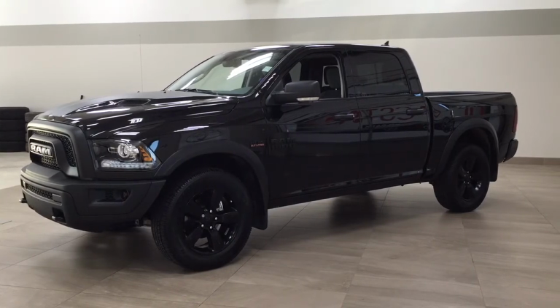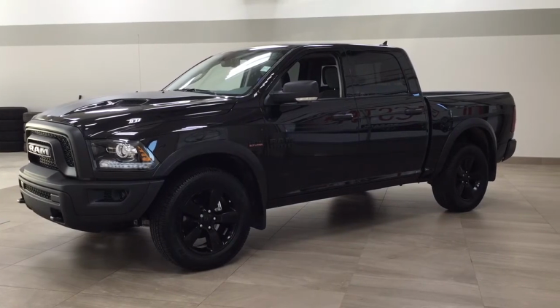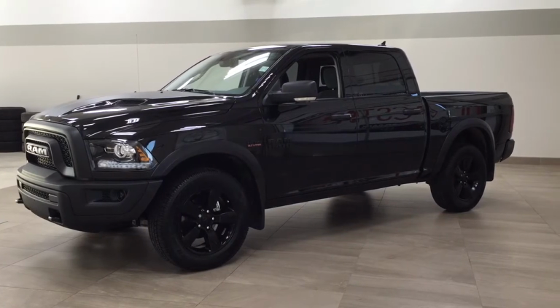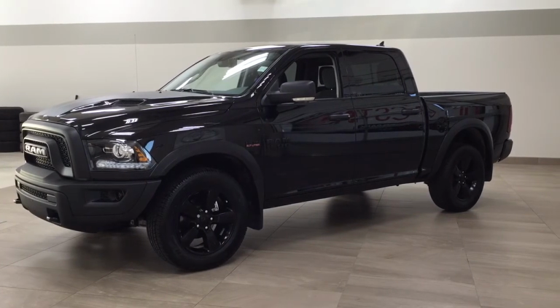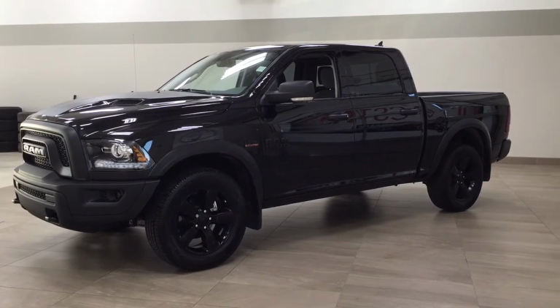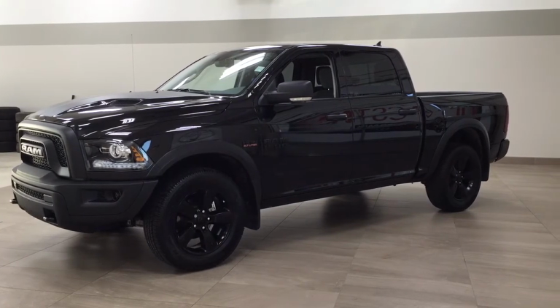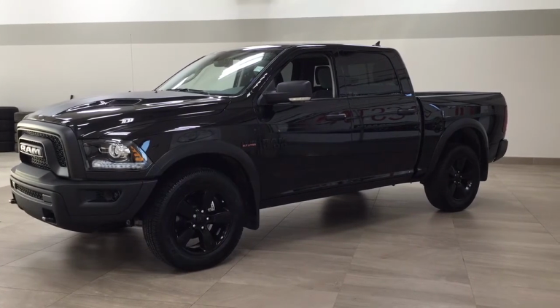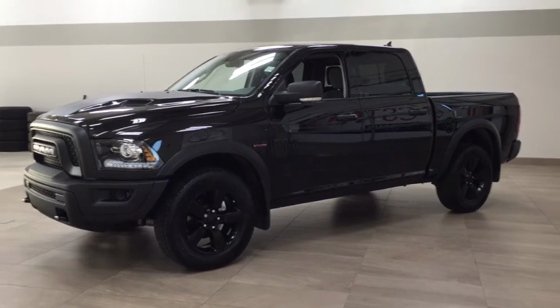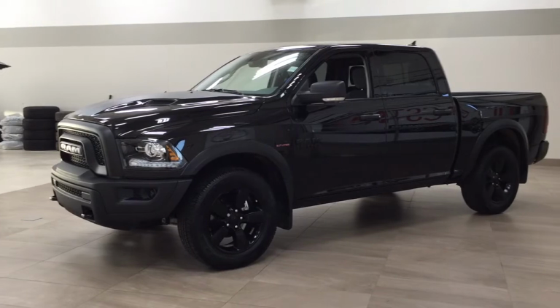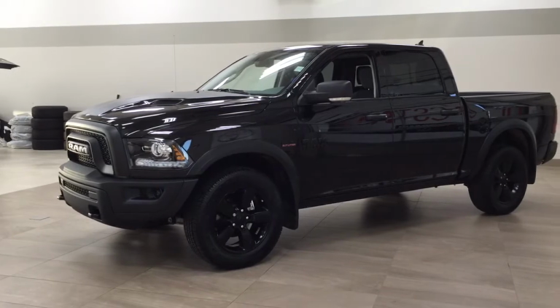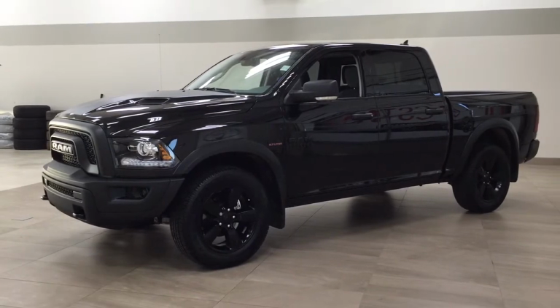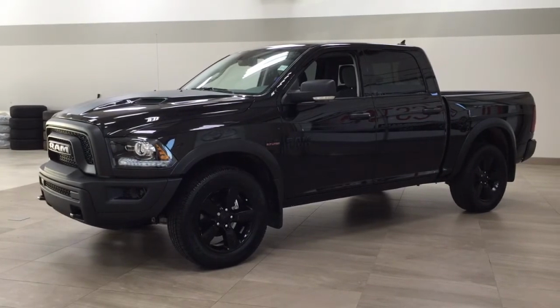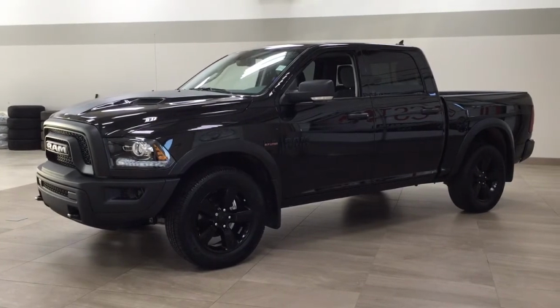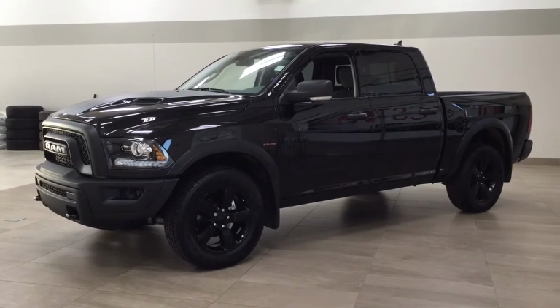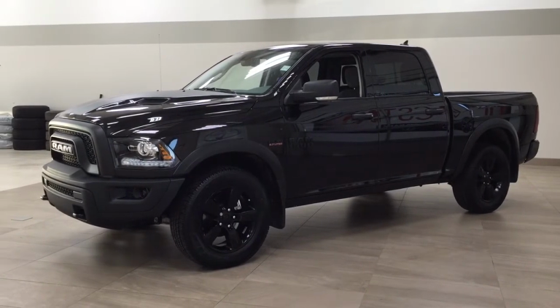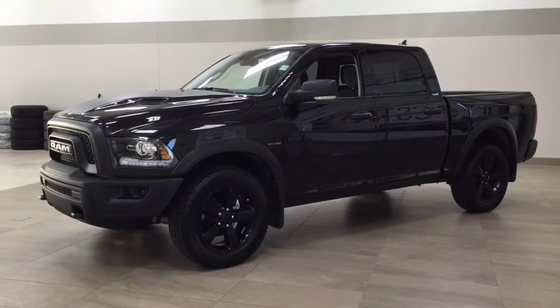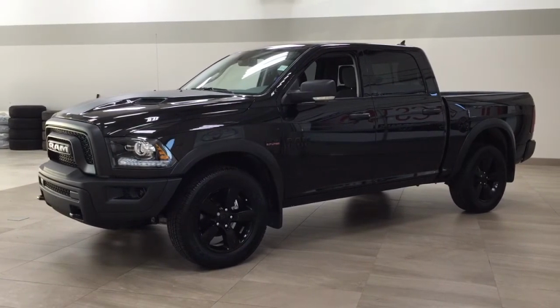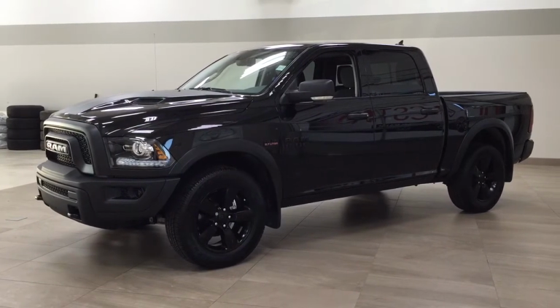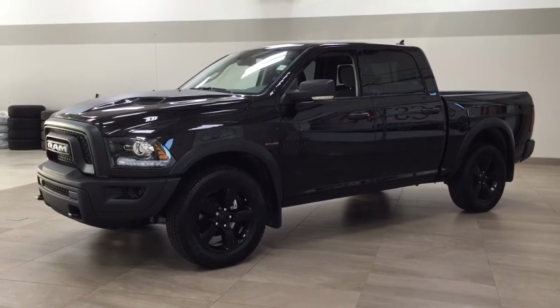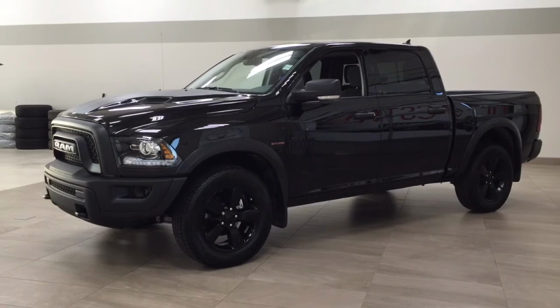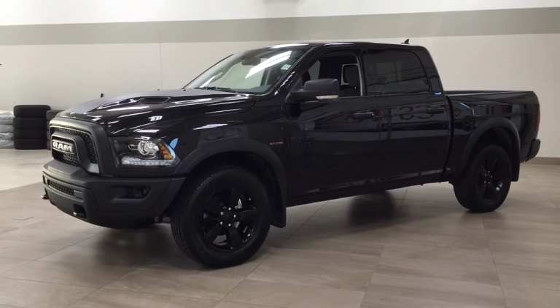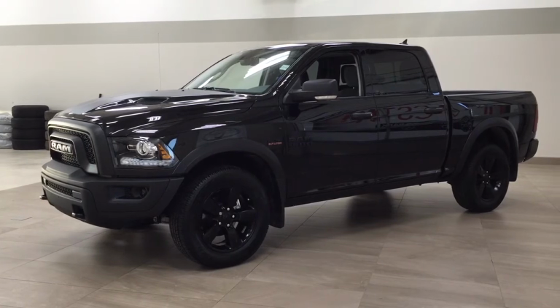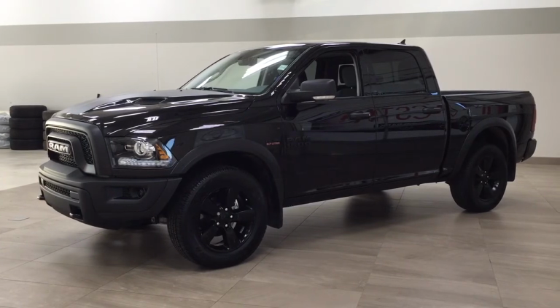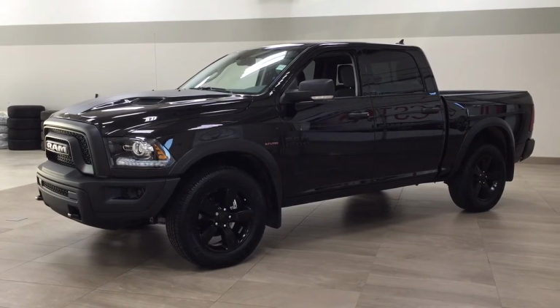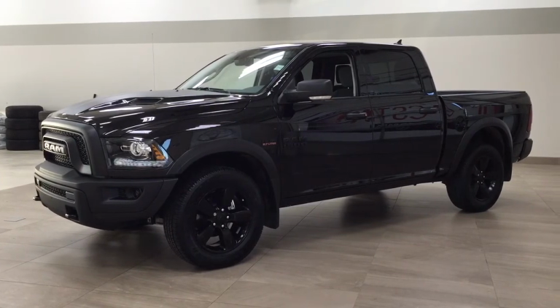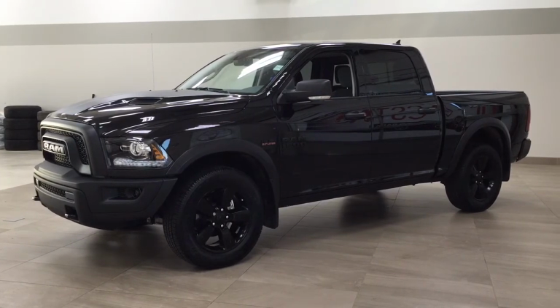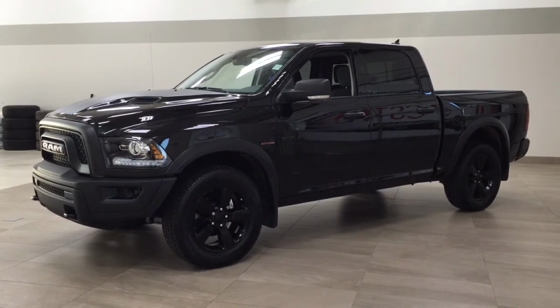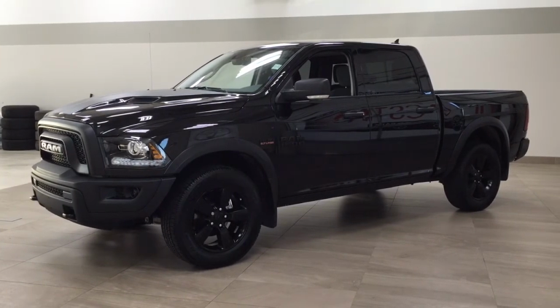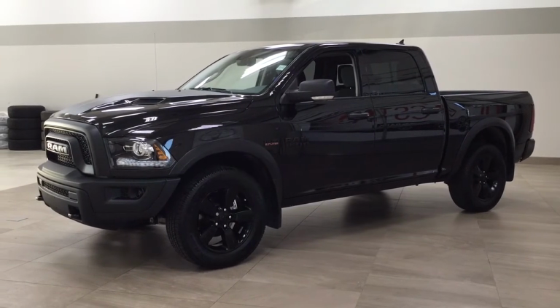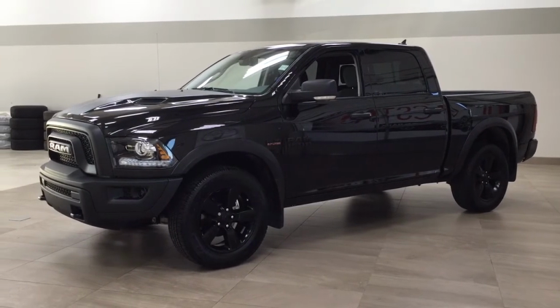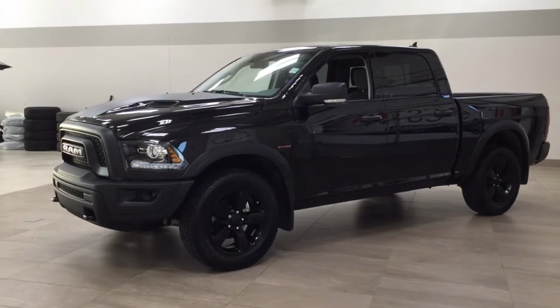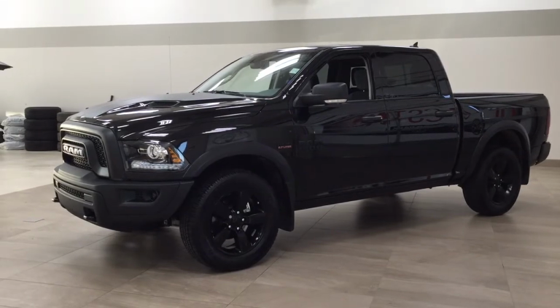One of the most notable features on this Warlock is its power moonroof. You also have your heated front seats and your heated steering wheel. I'm going to go through a couple more features on the inside and outside of the vehicle just to get you better familiar with this 2020 Ram 1500 Warlock. Let's get started.